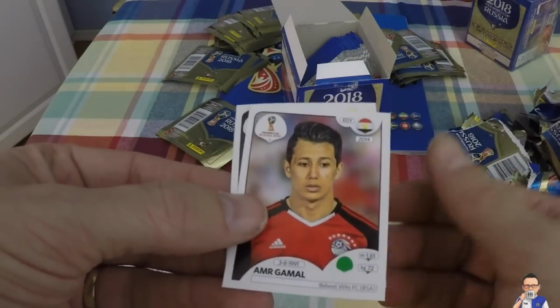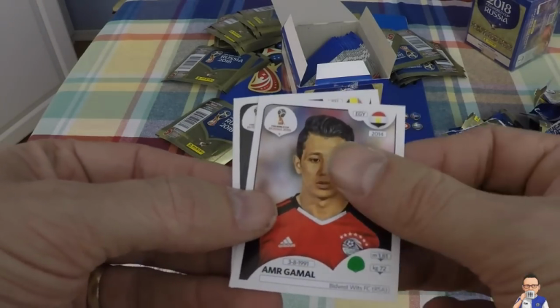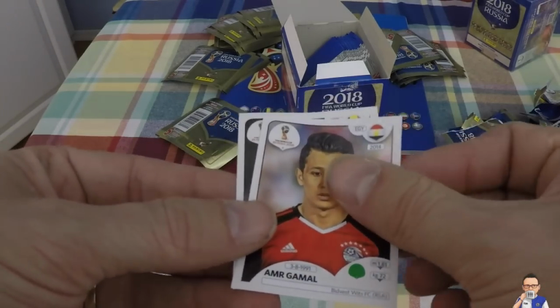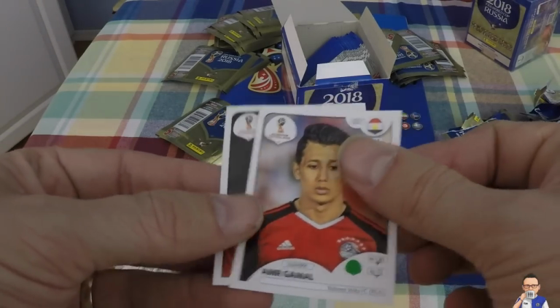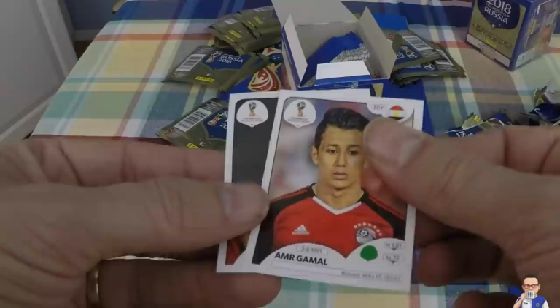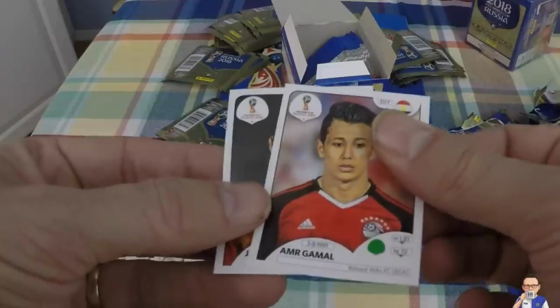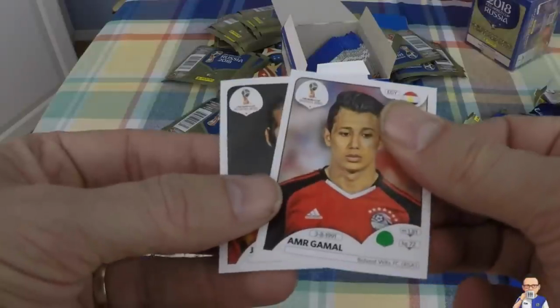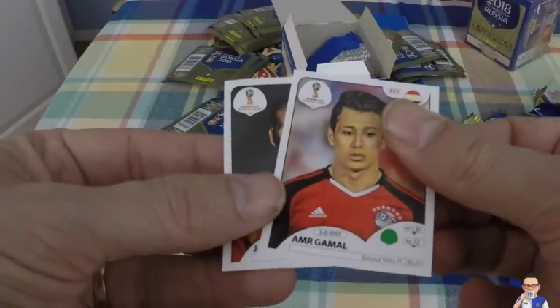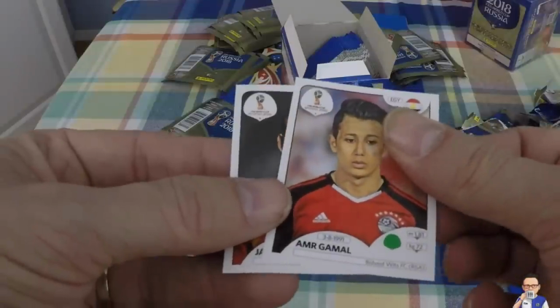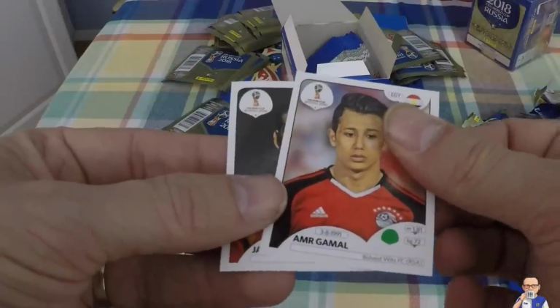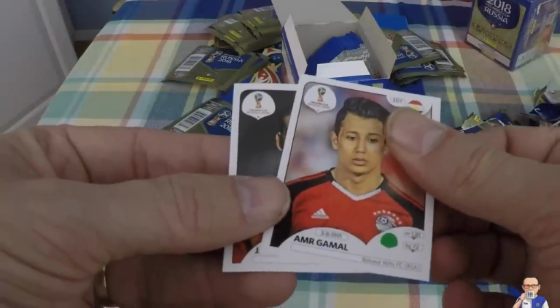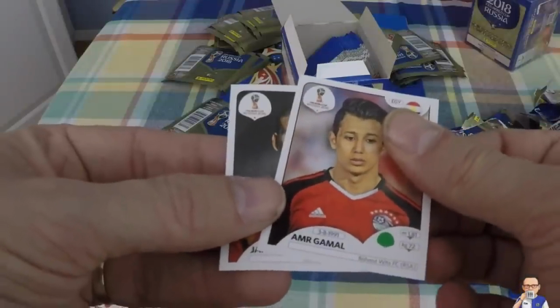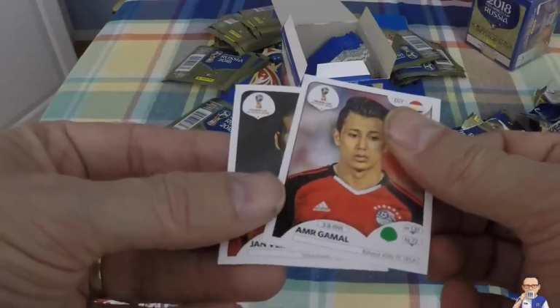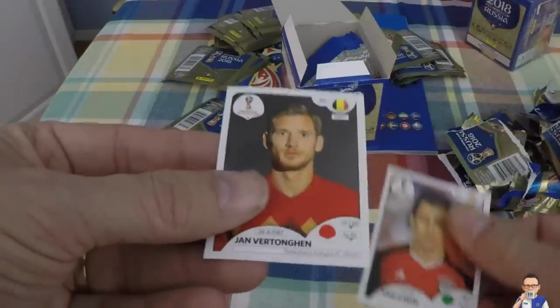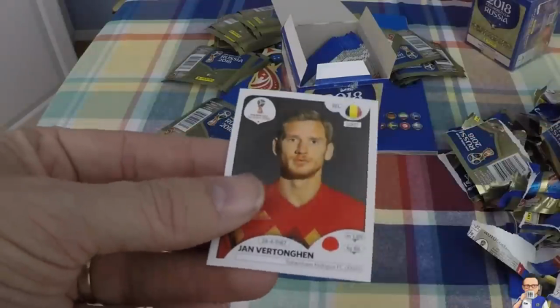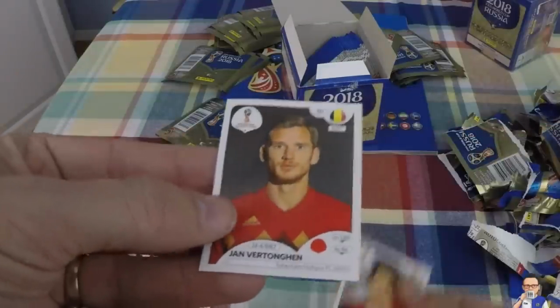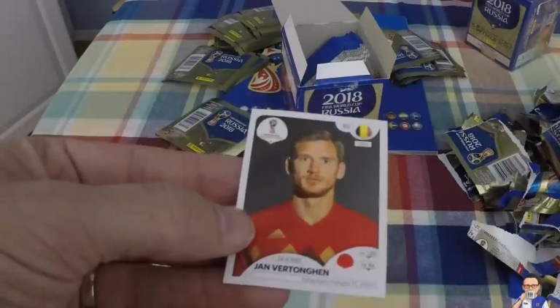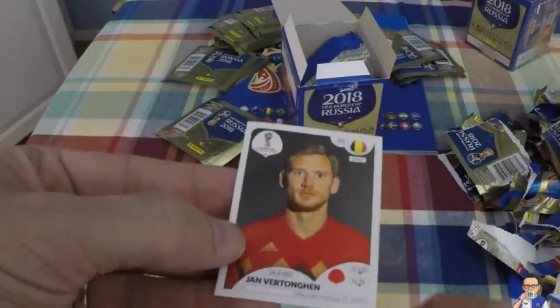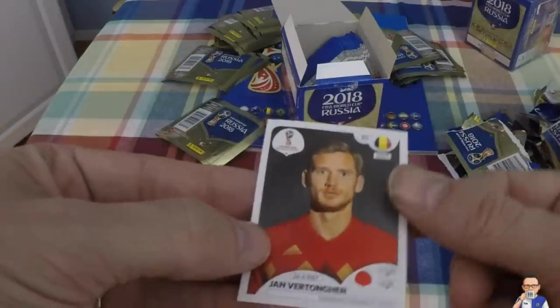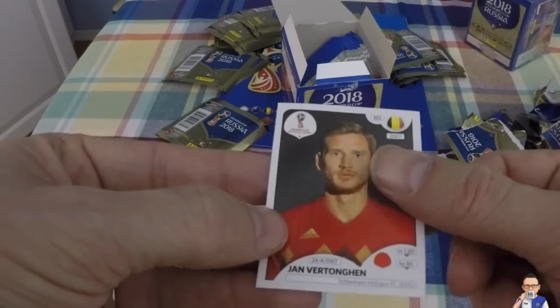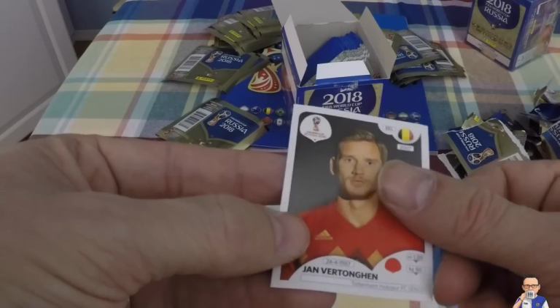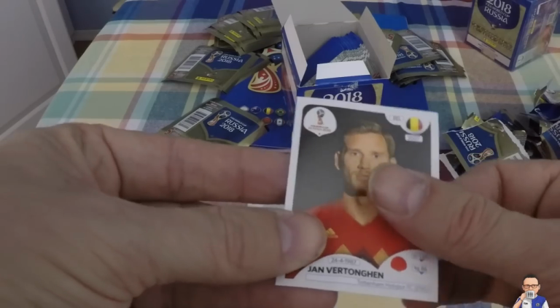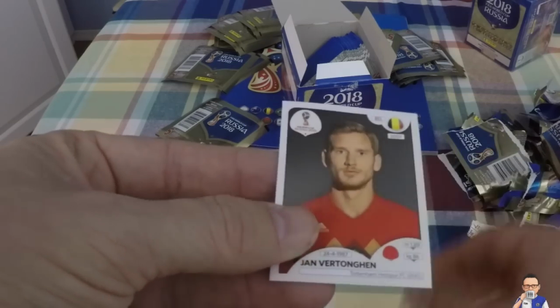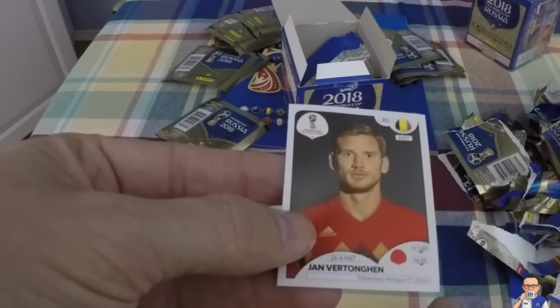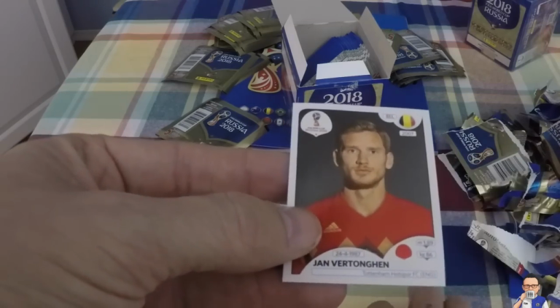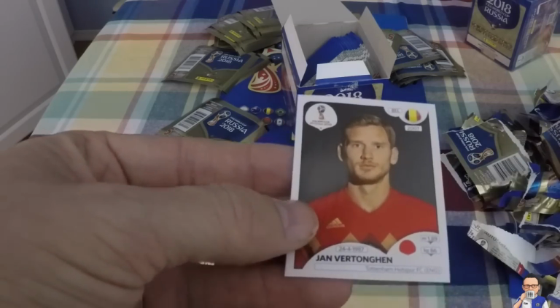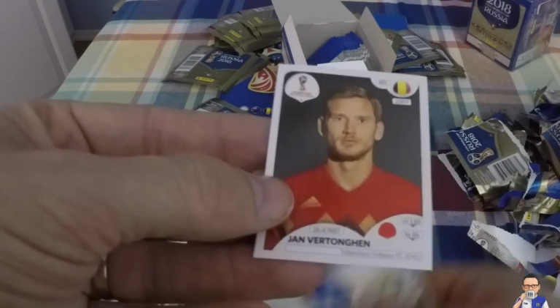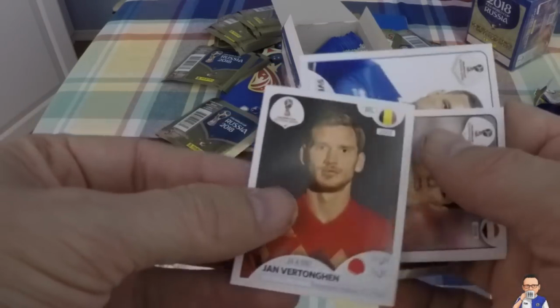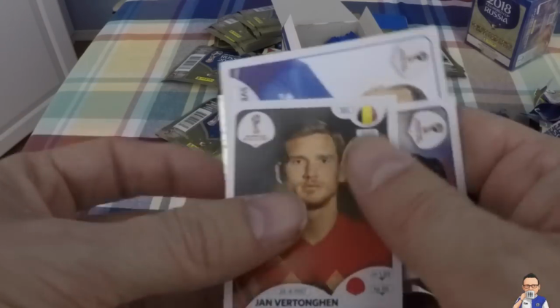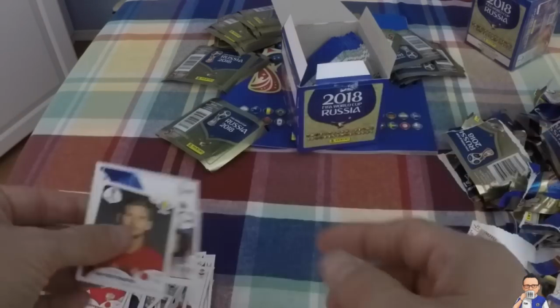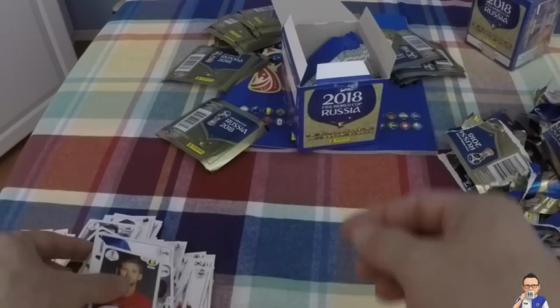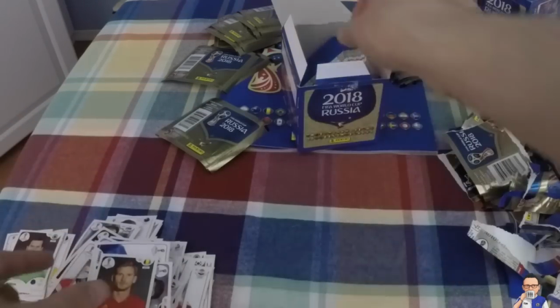Amr Gamal, Egyptian, plays for Bidvest Wits in South Africa - South Africa, sorry. Jan Vertonghen, Tottenham defender, also on the books for Belgium.